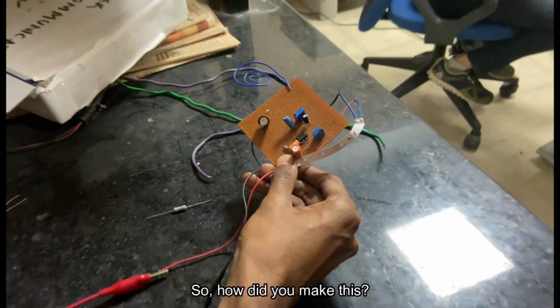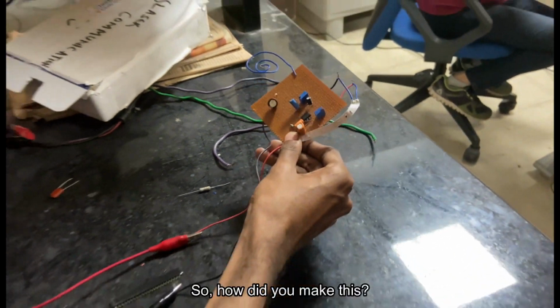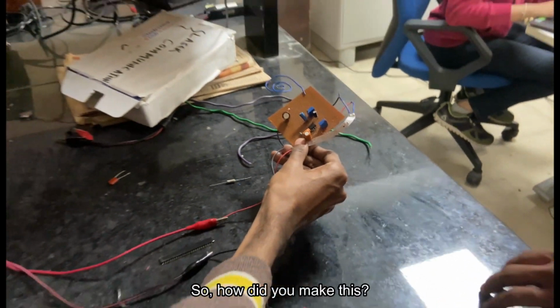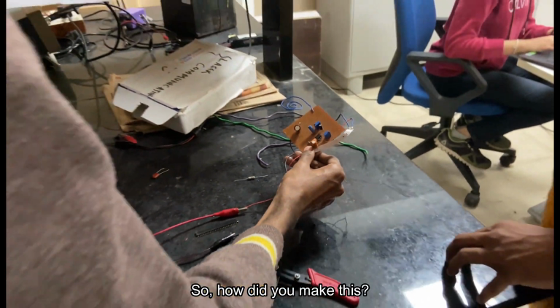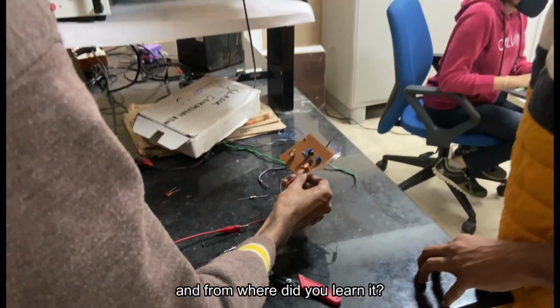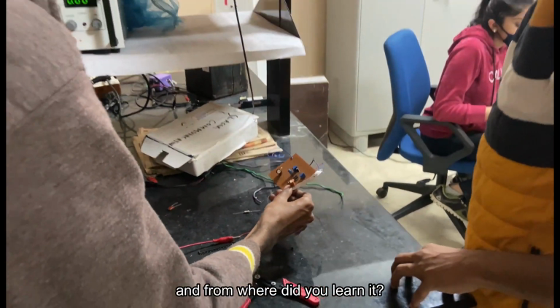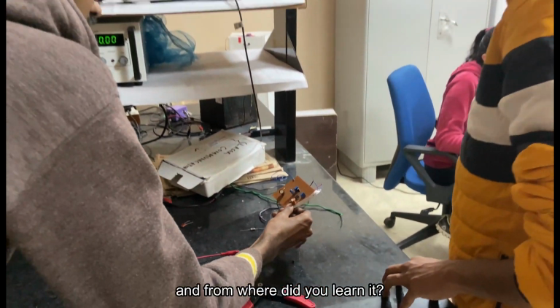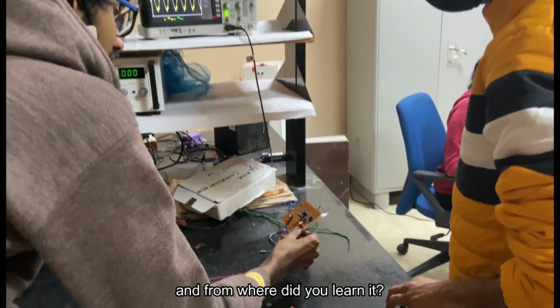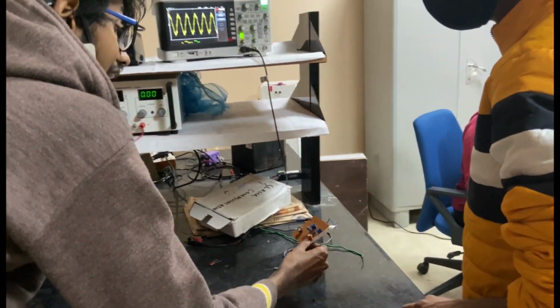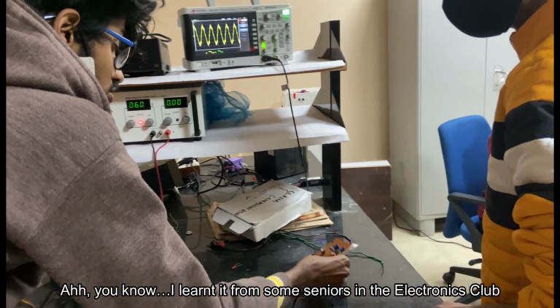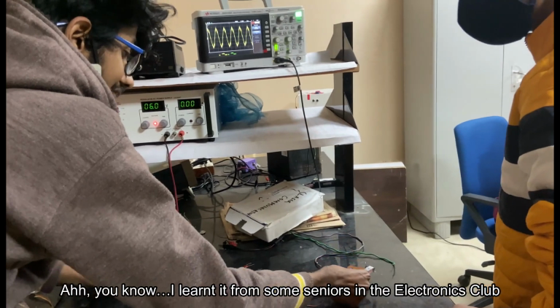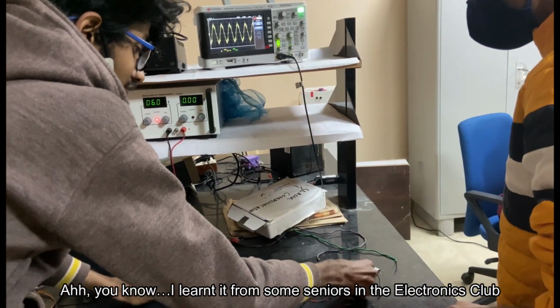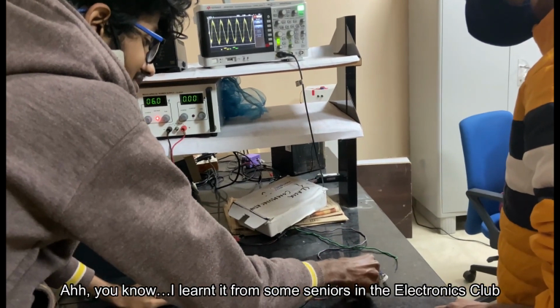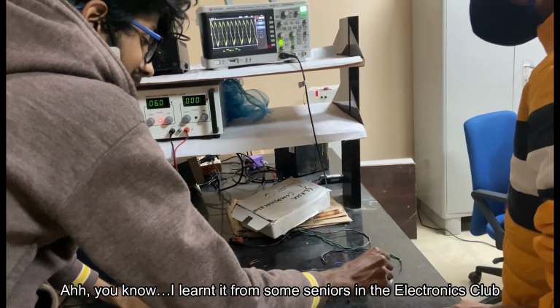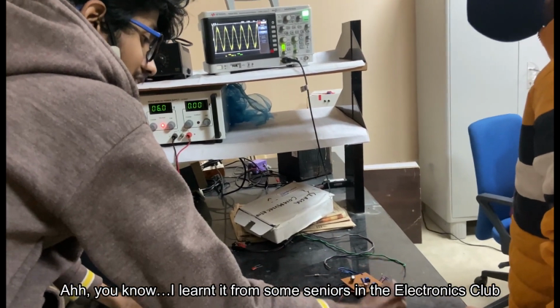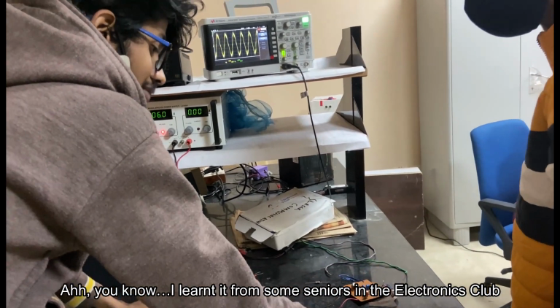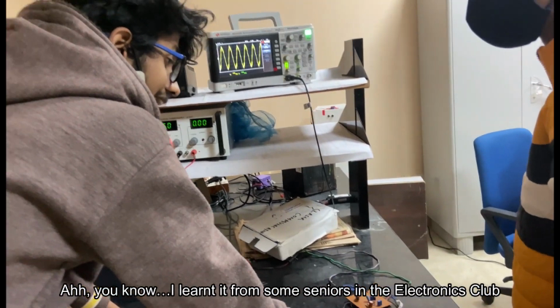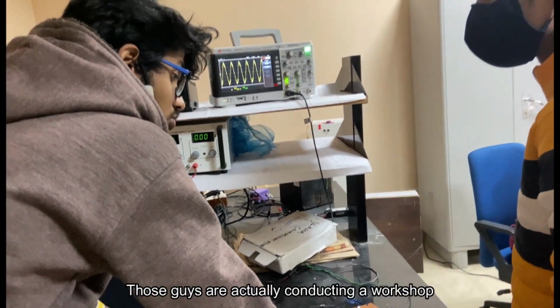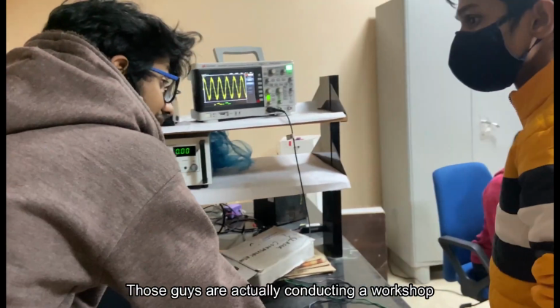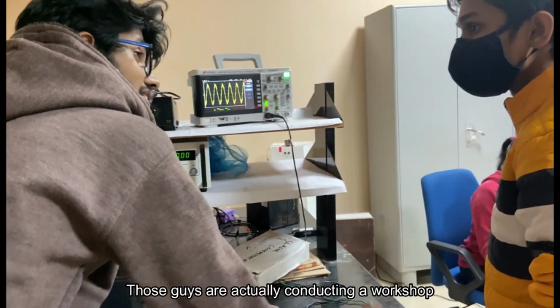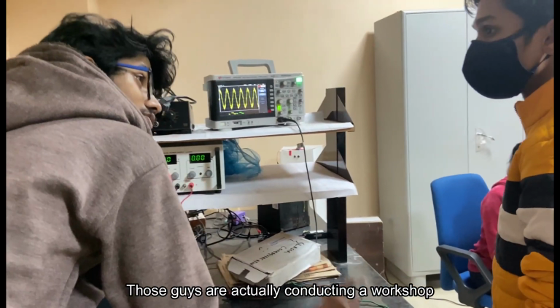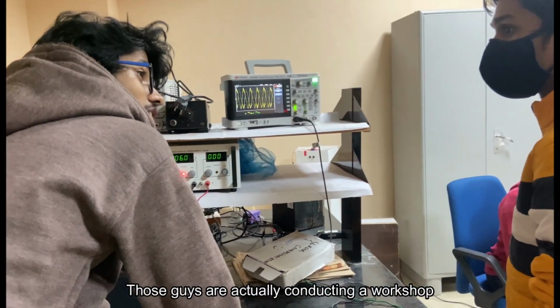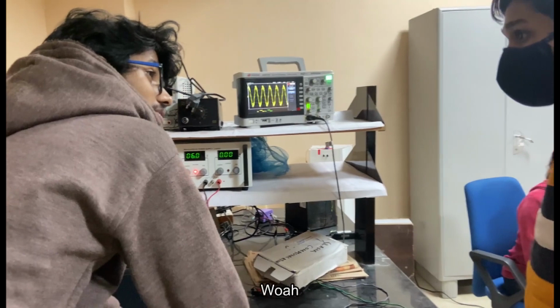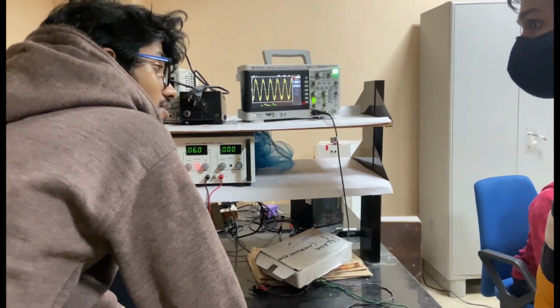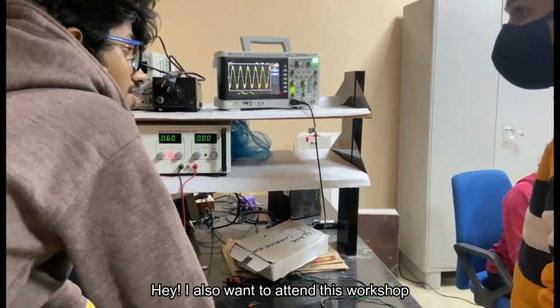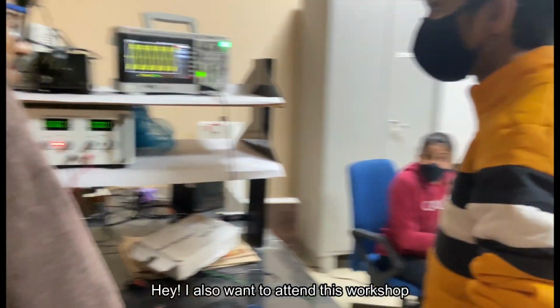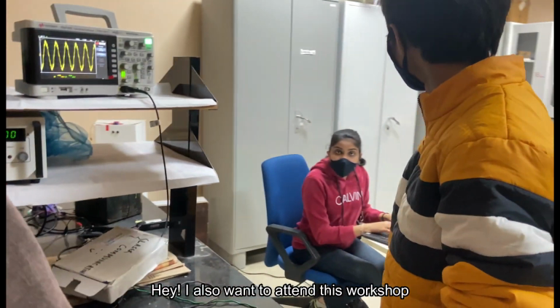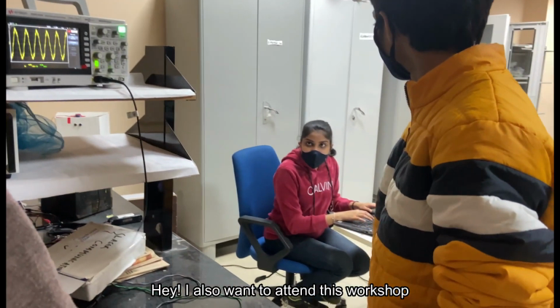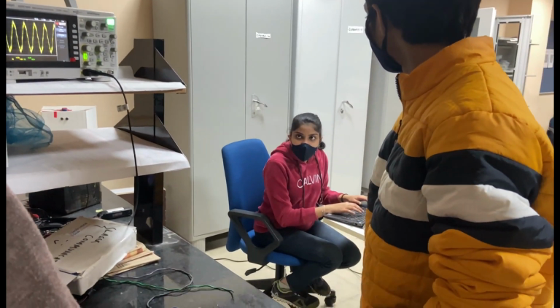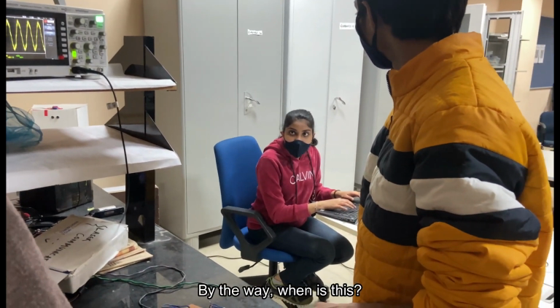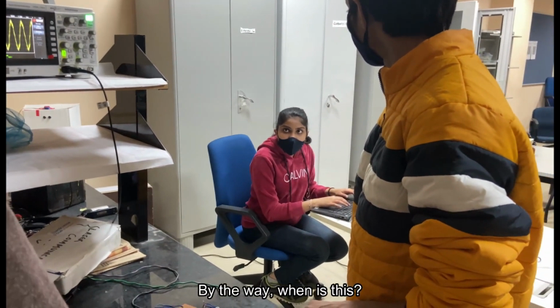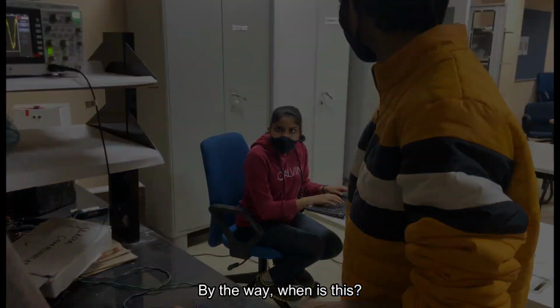So how did you make this and from where did you learn it? I learned it from some series in the electronics club and those that are actually conducting a workshop. Hey, I also want to attend this workshop. By the way, when is this?